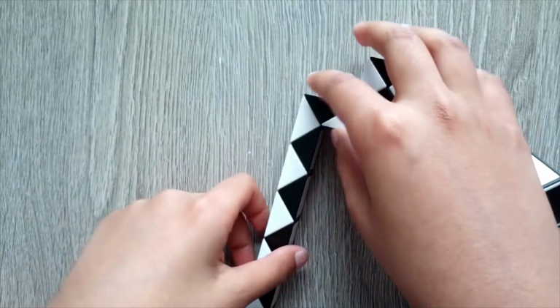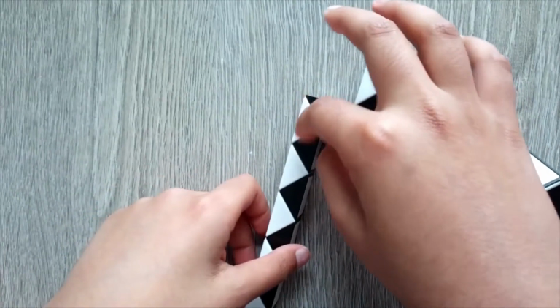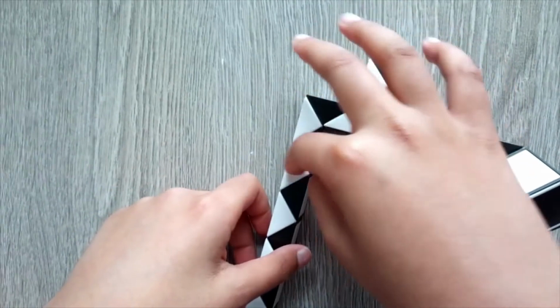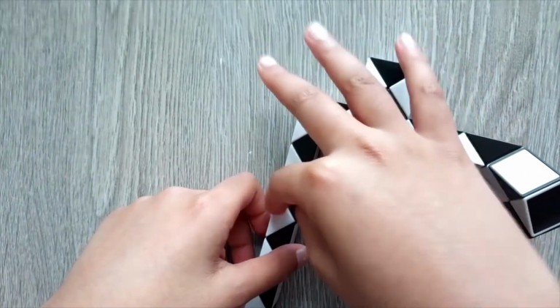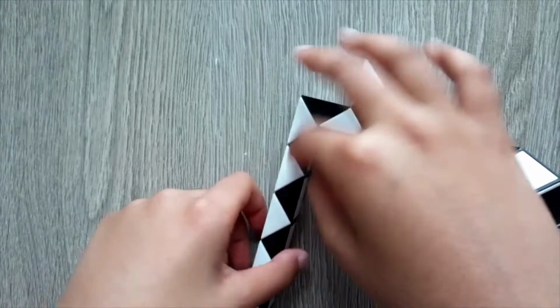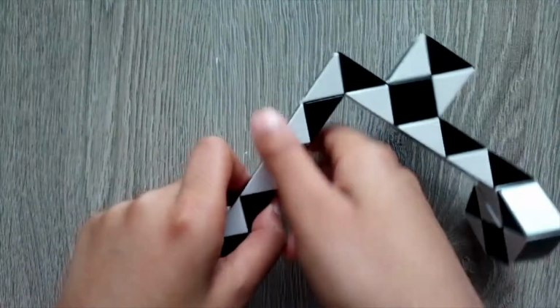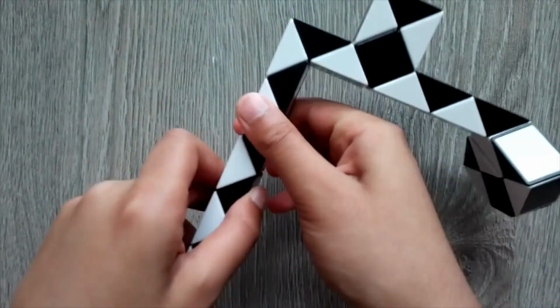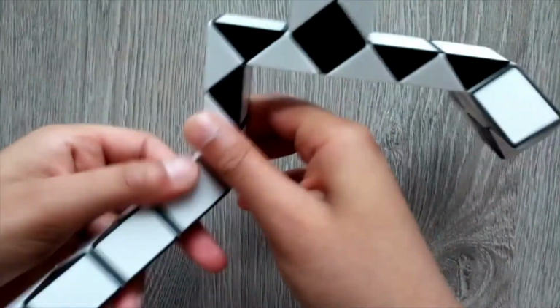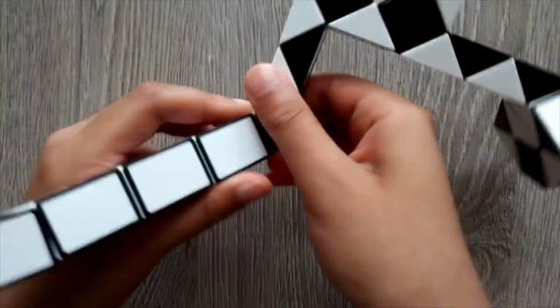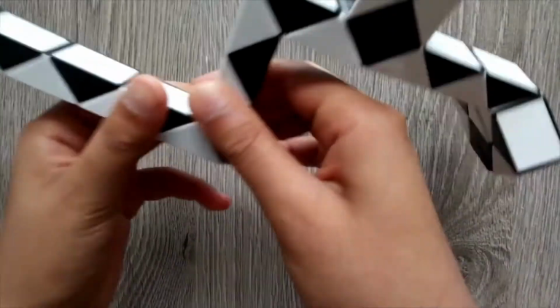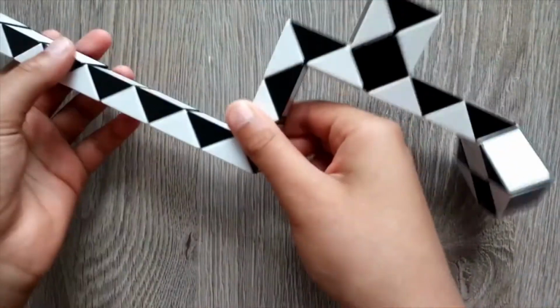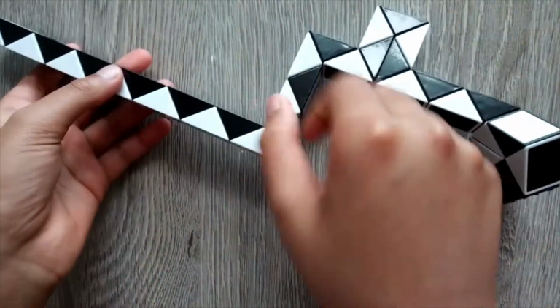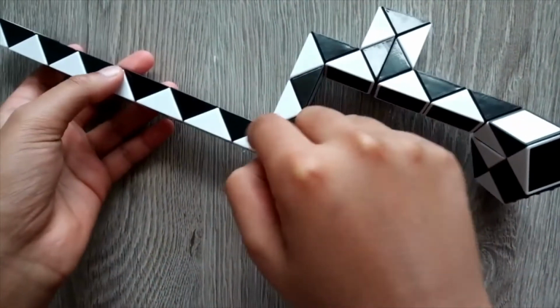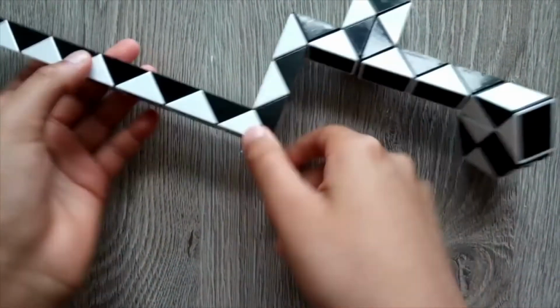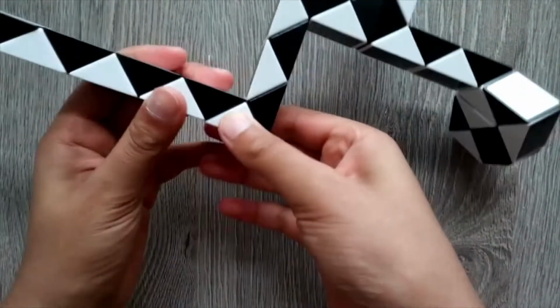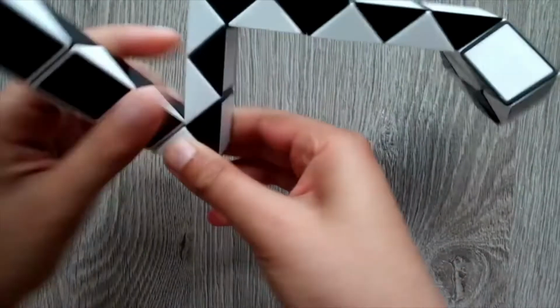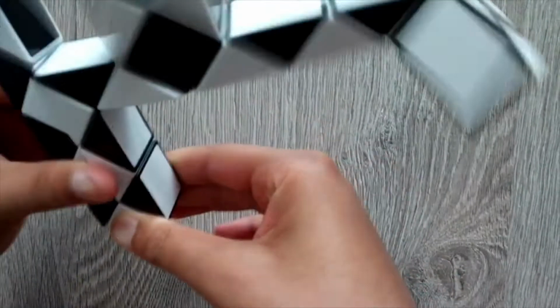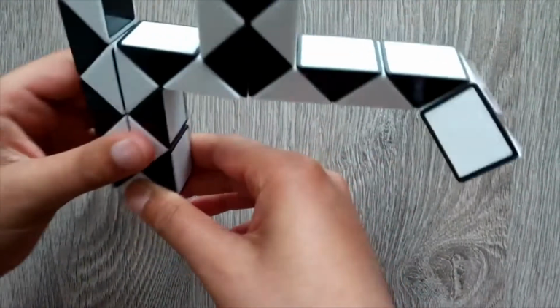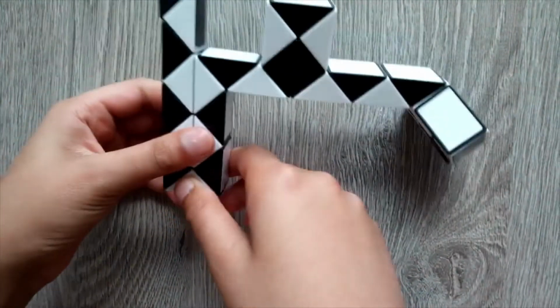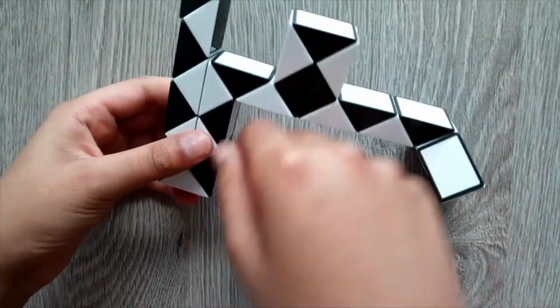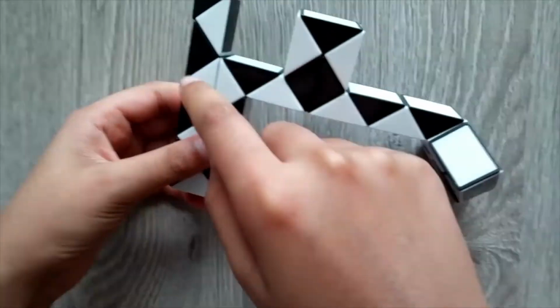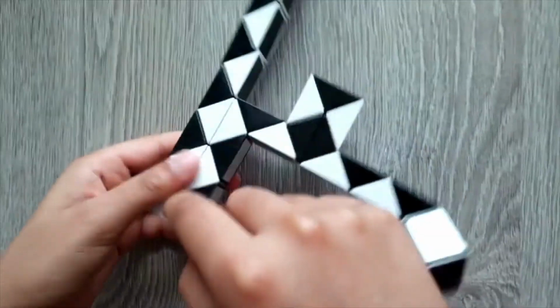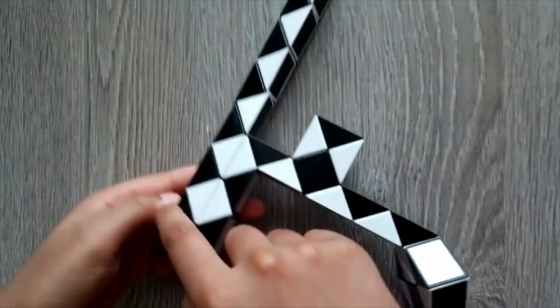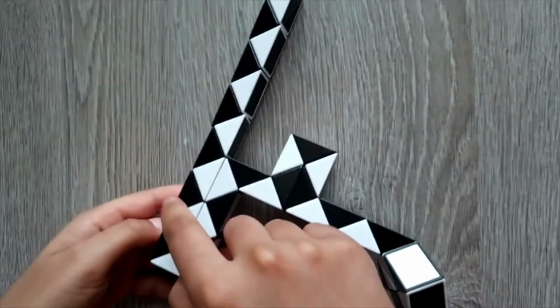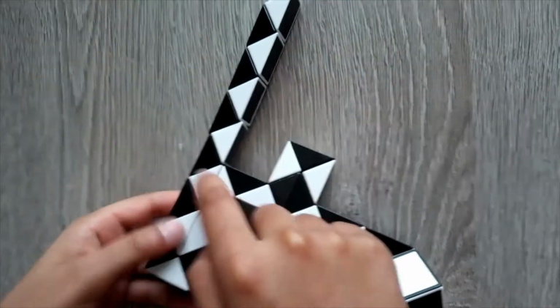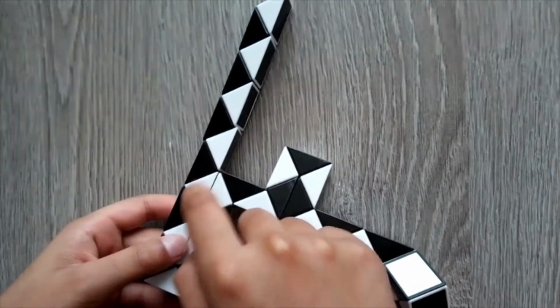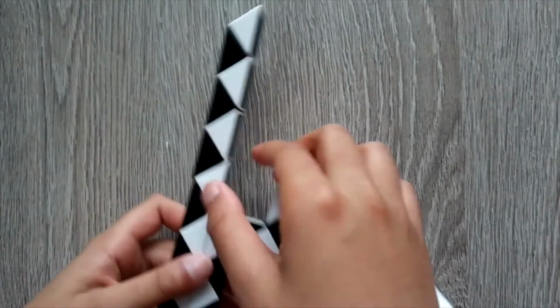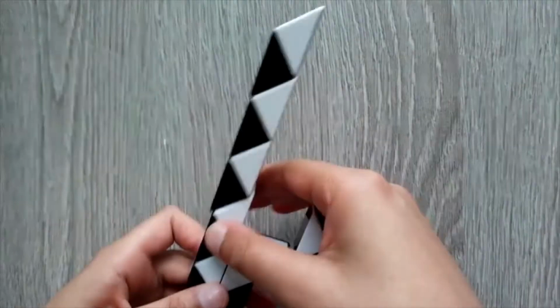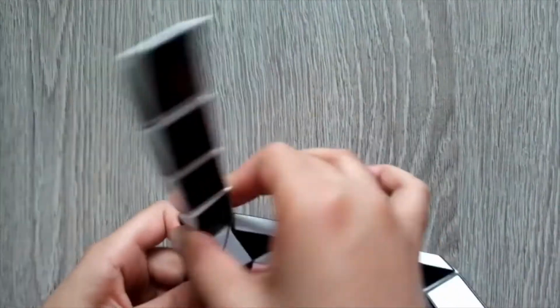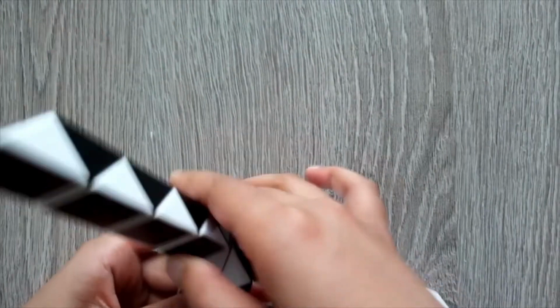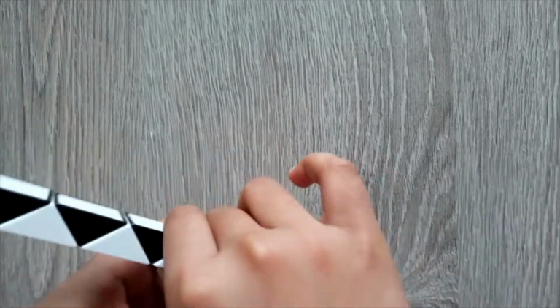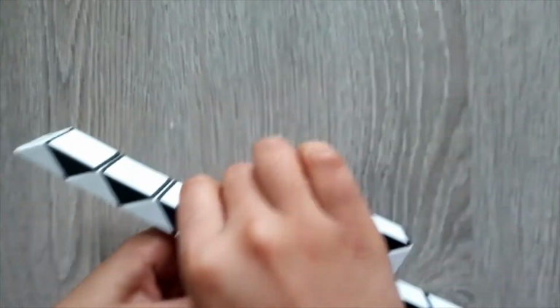Then count 1, 2, 3, 4, take these two triangles, turn it once, turn it twice. Then just take these two triangles, turn it once, turn it twice. Then count 1, 2, 3, 4, take it to switch angles, turn it once and turn it twice.